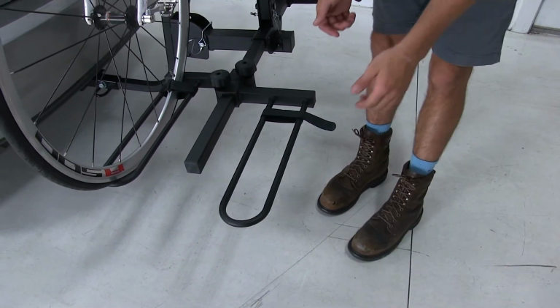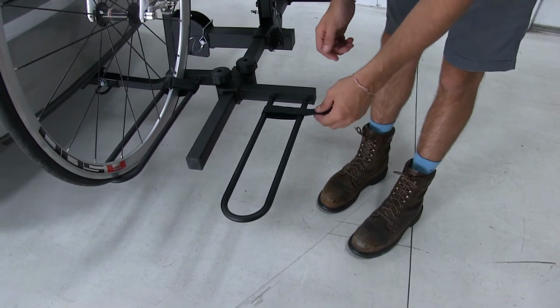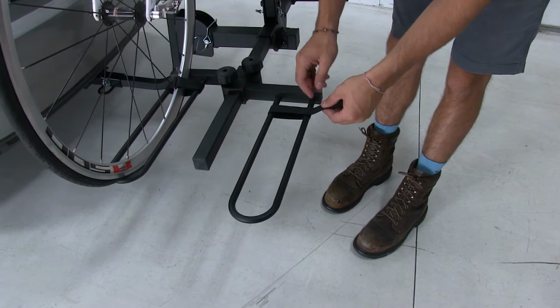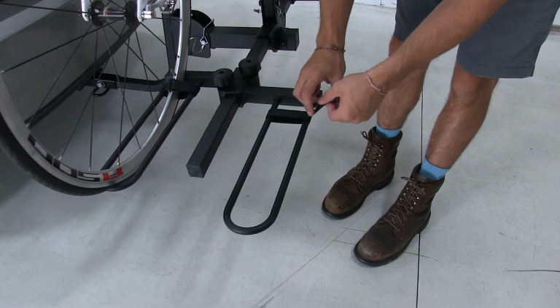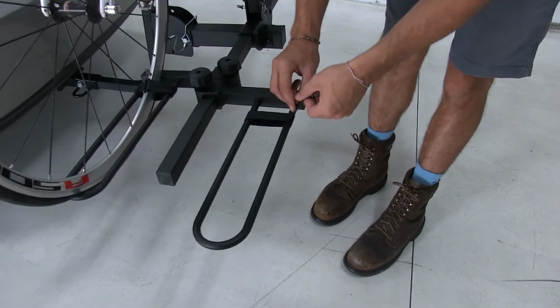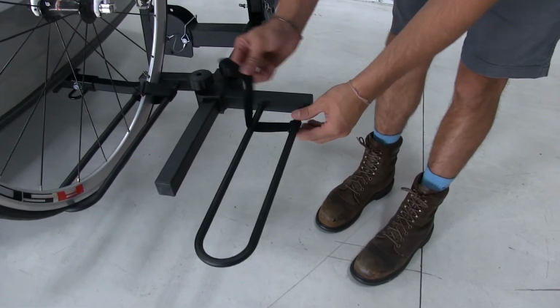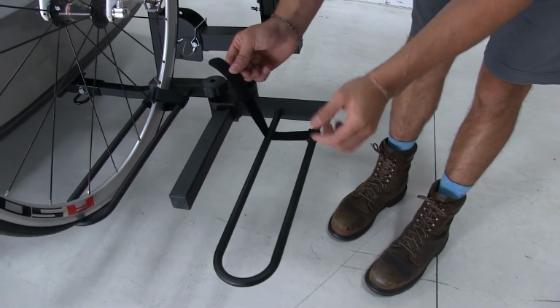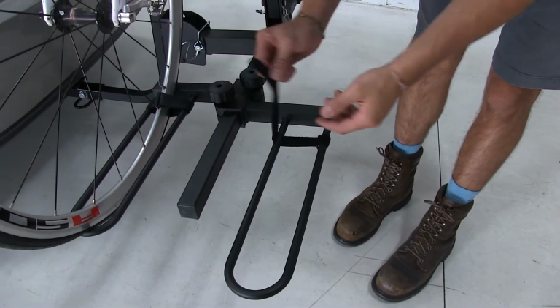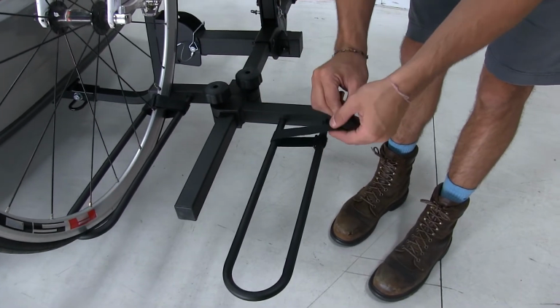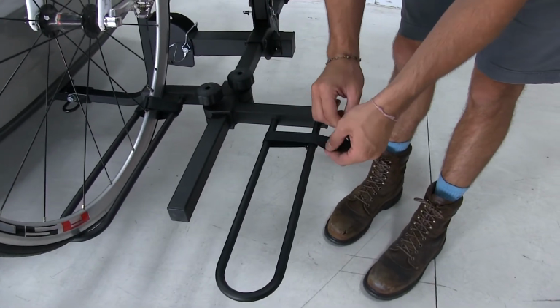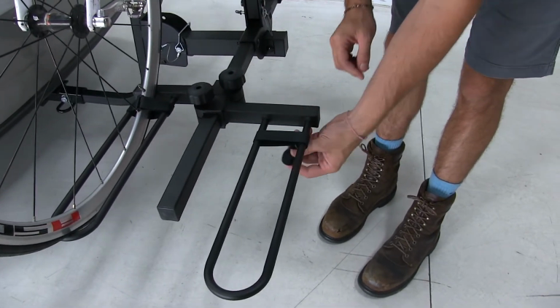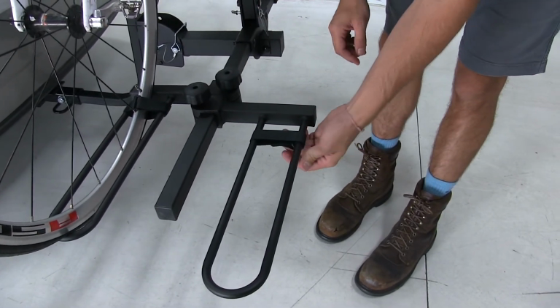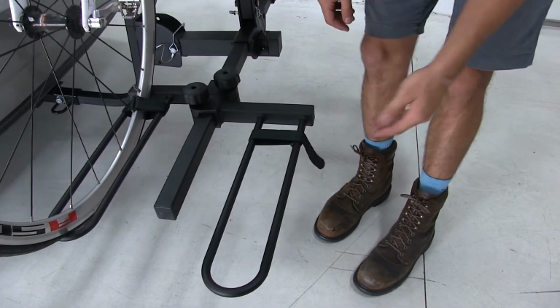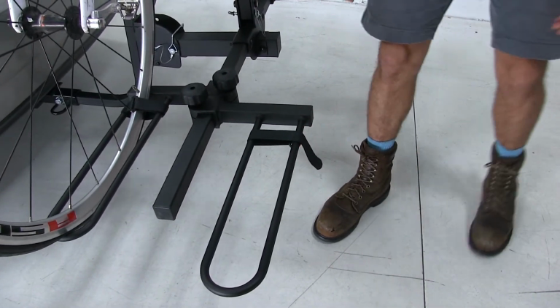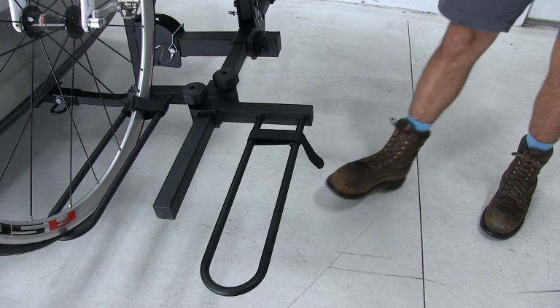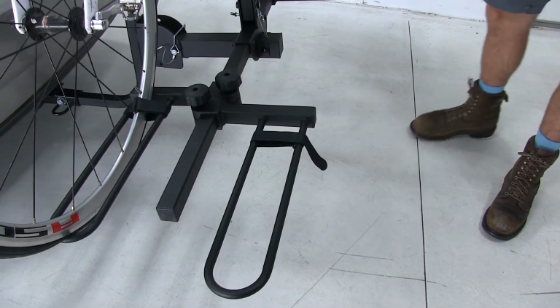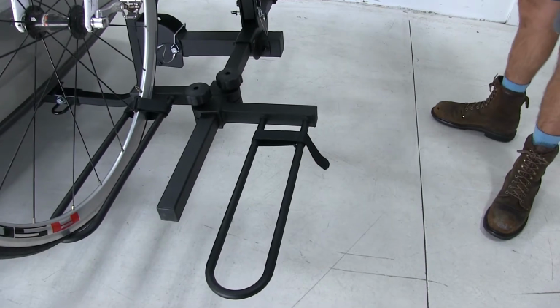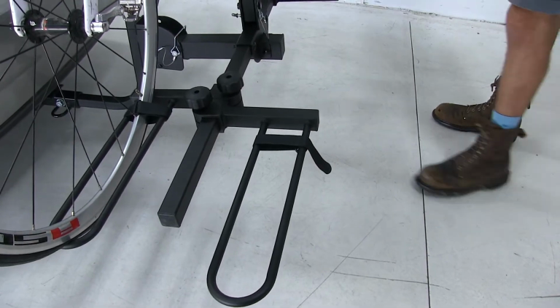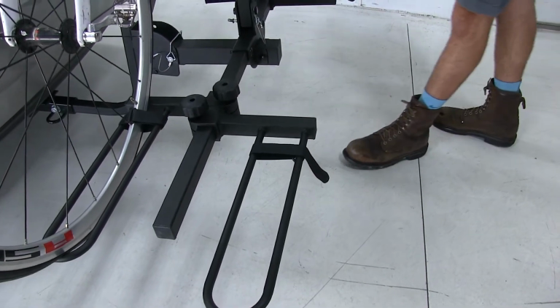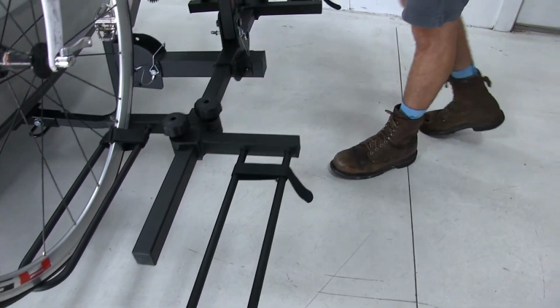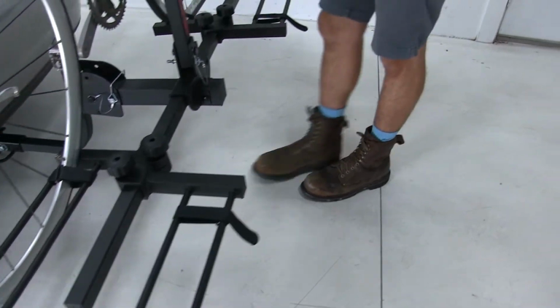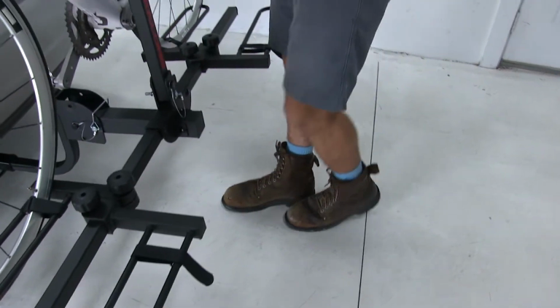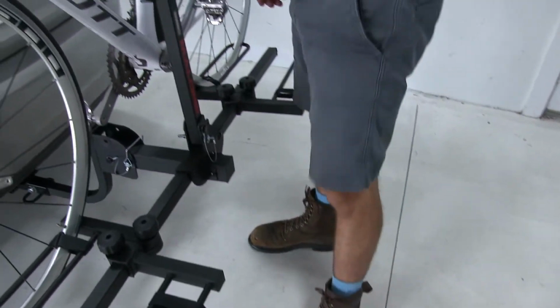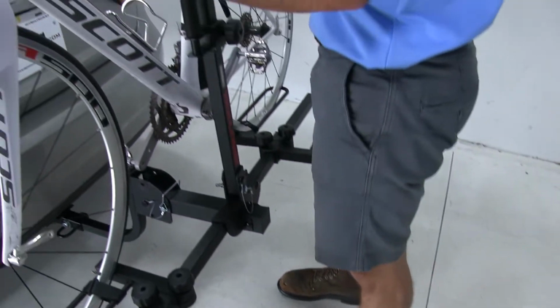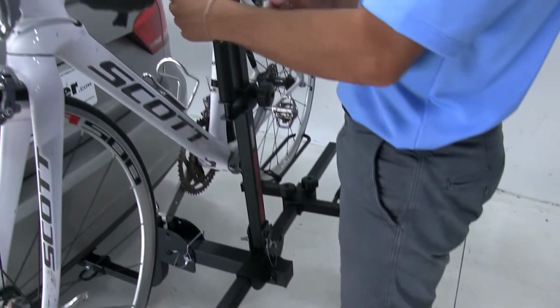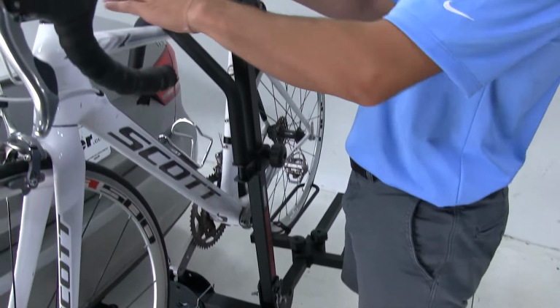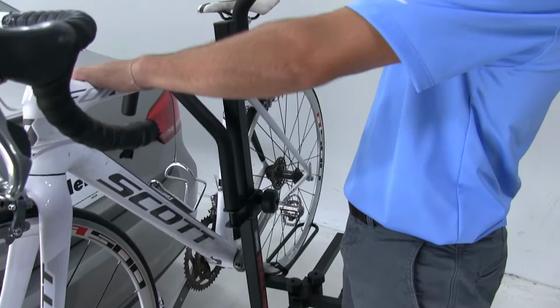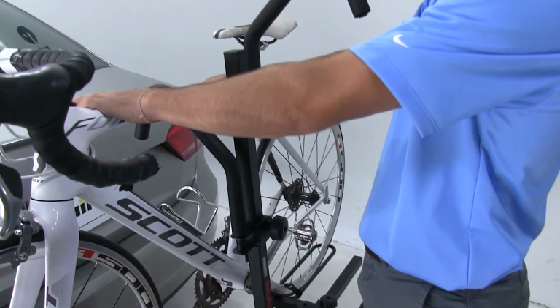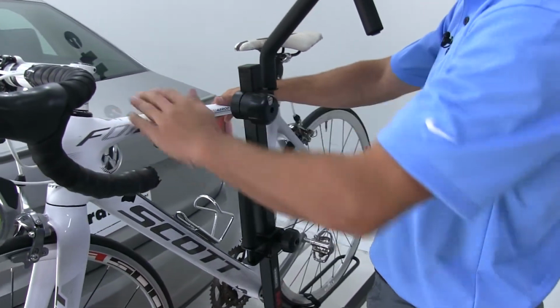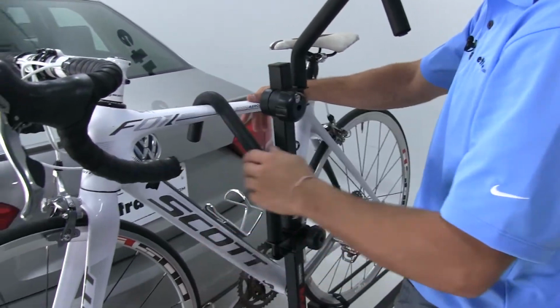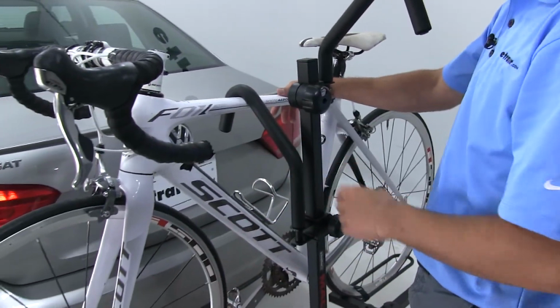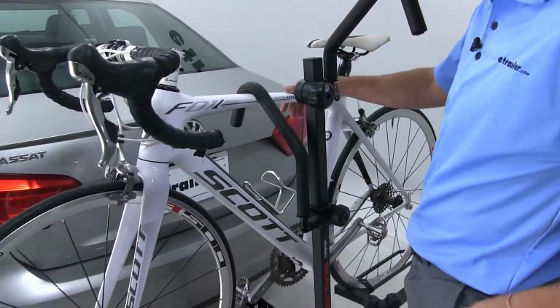Each tray is going to have a hook and loop strap to secure your bike wheel into the tray. If we look up here we're going to see this nice padded frame hook that is securing the top of our frame down into the wheel trays.